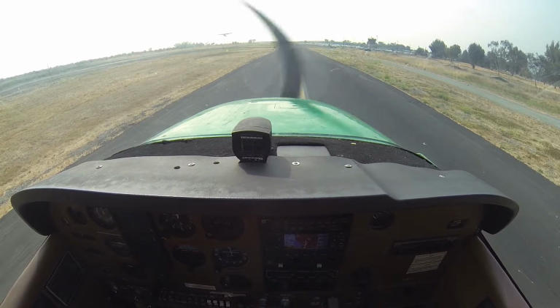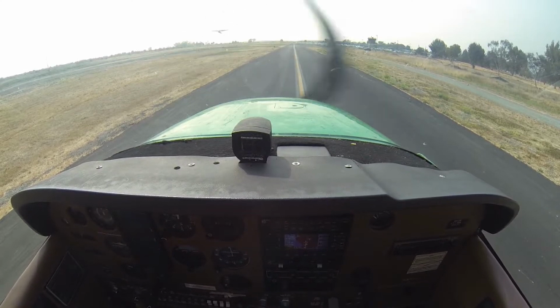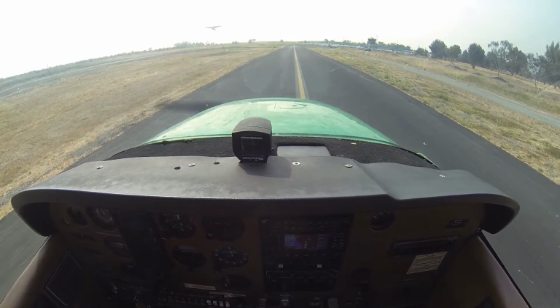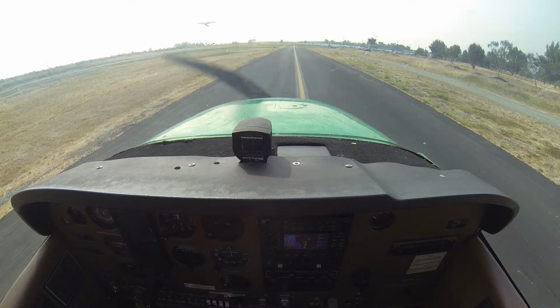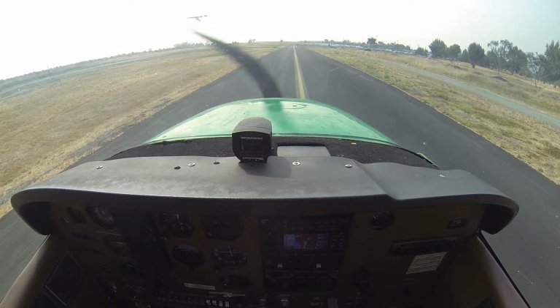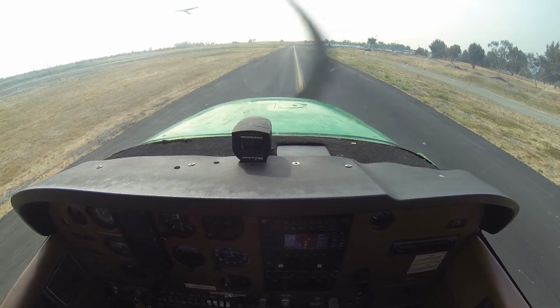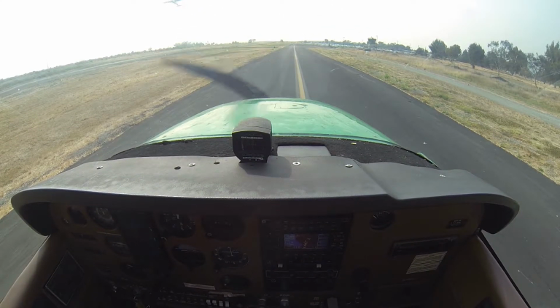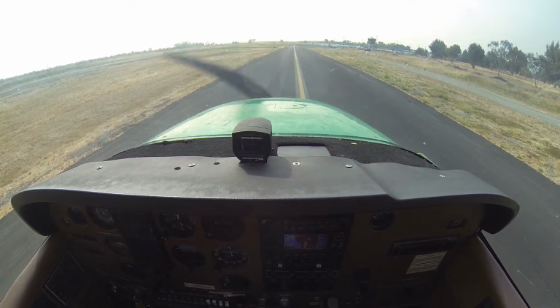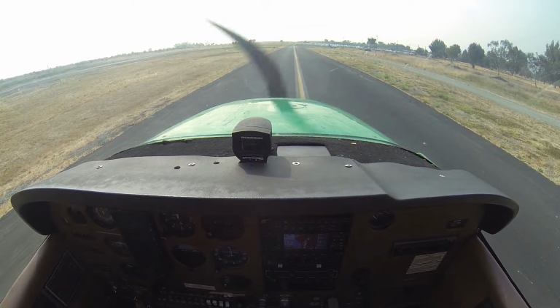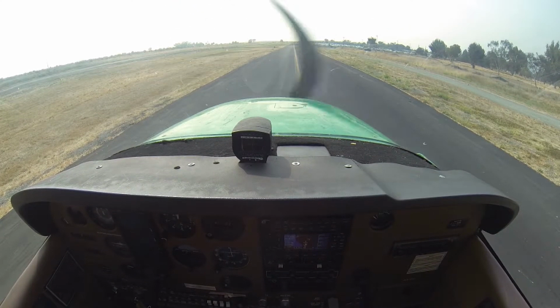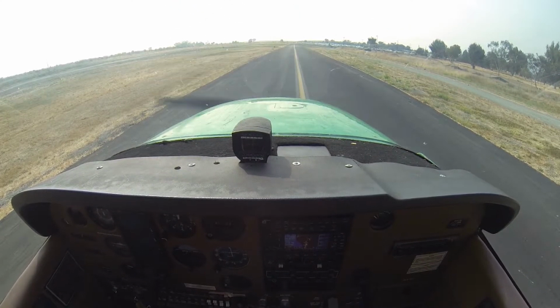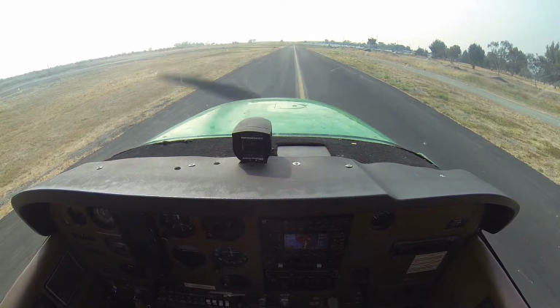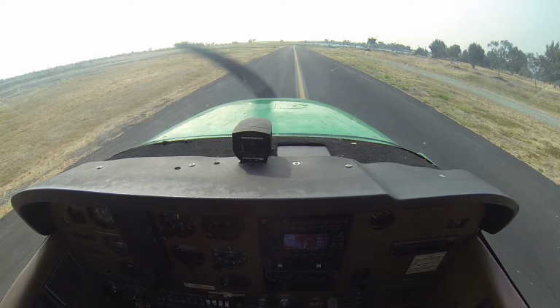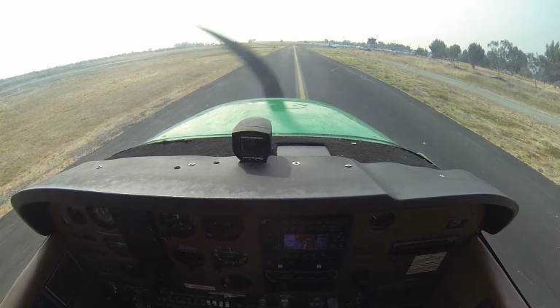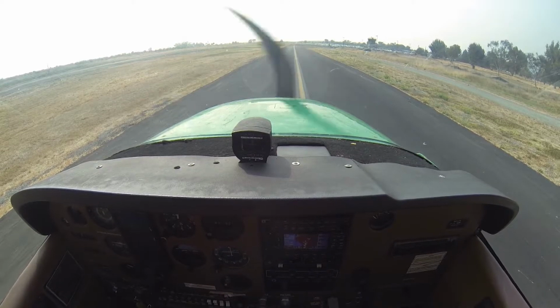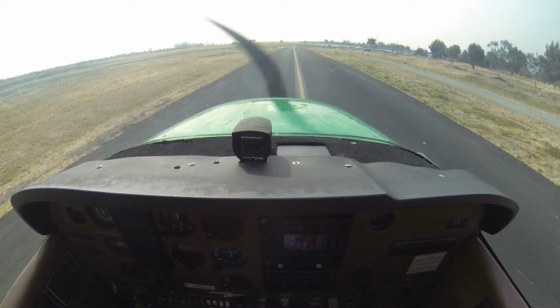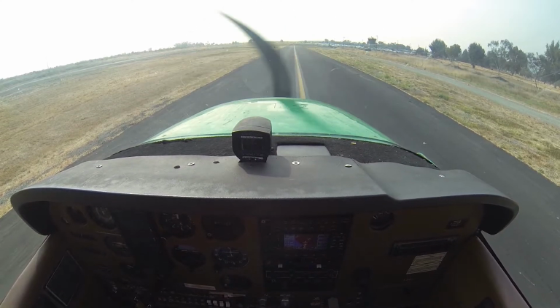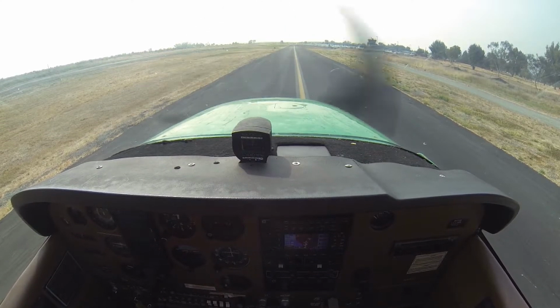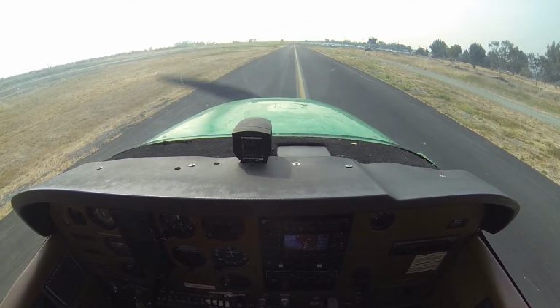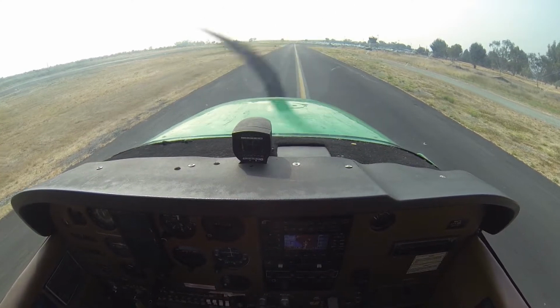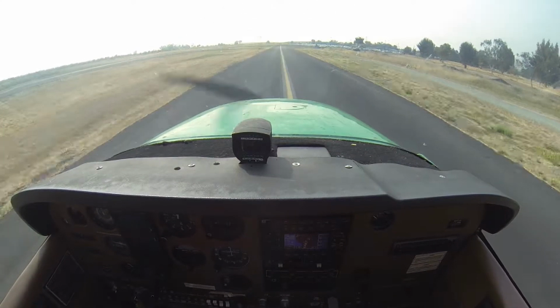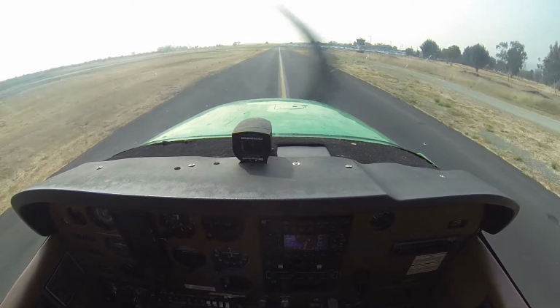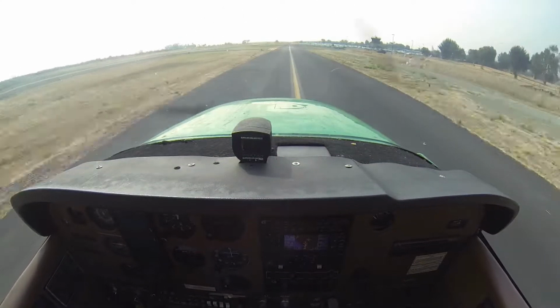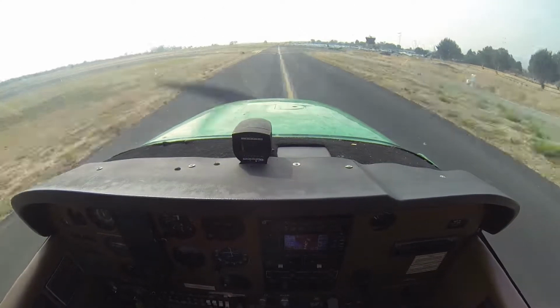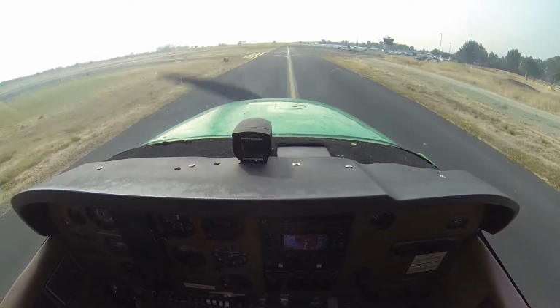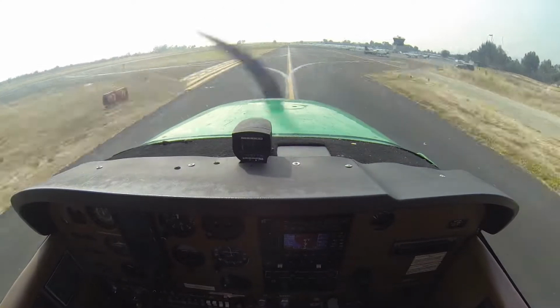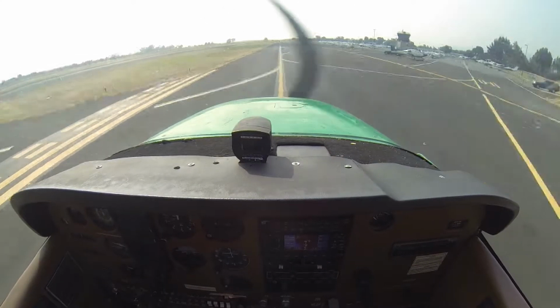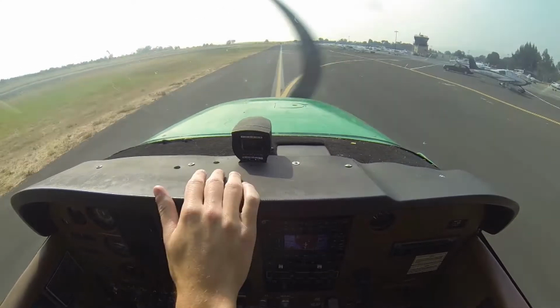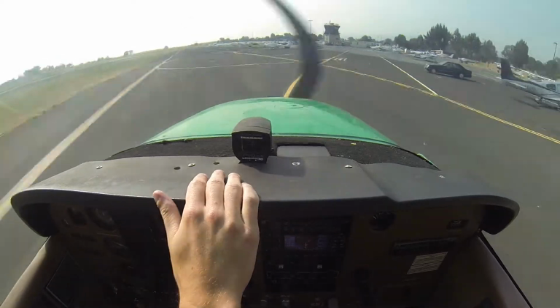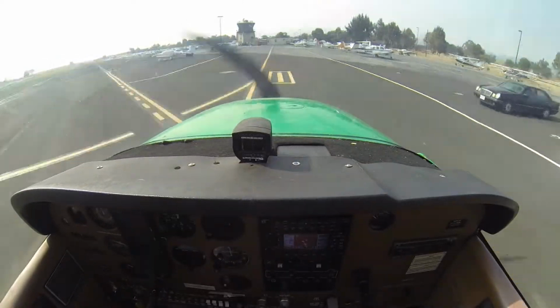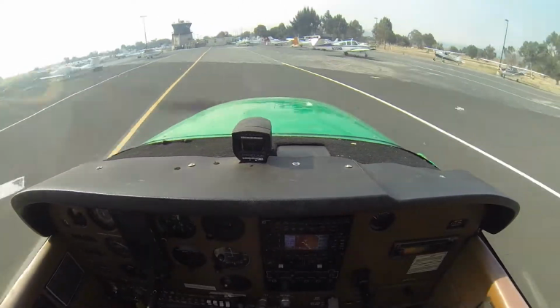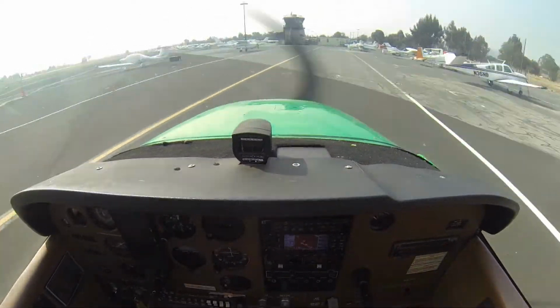Cessna 3 Zulu Kilo, I'd like to drop the instructor off on one of the rows. Cessna 3 Zulu Kilo, roger. Your discretion for the row, you can 180 and then contact ground, taxi back. Cessna 3 Zulu Kilo, we'll come.